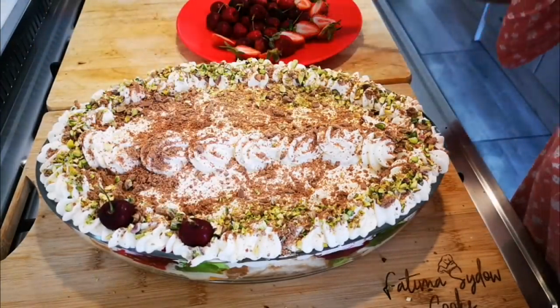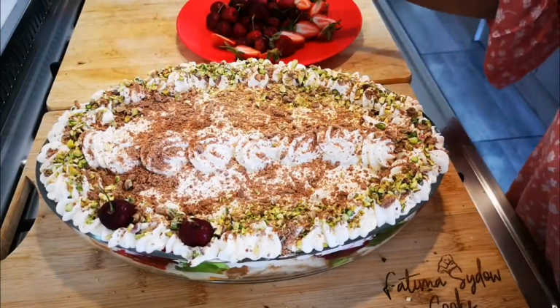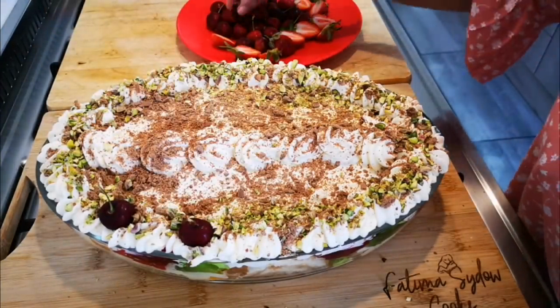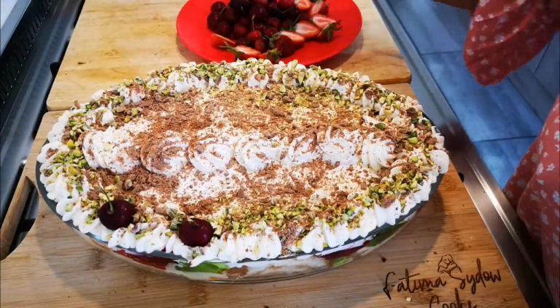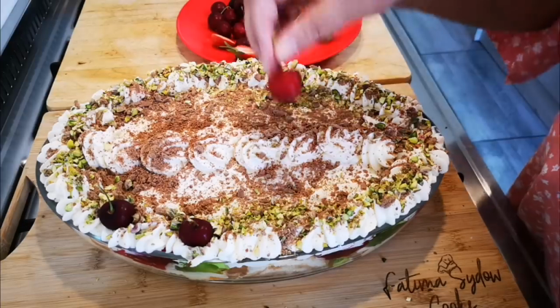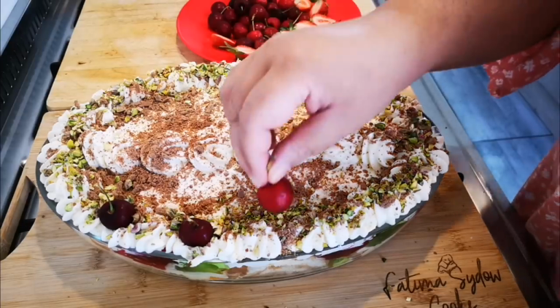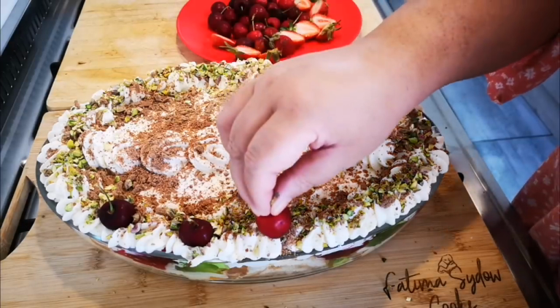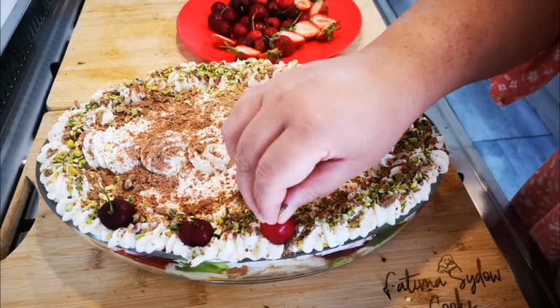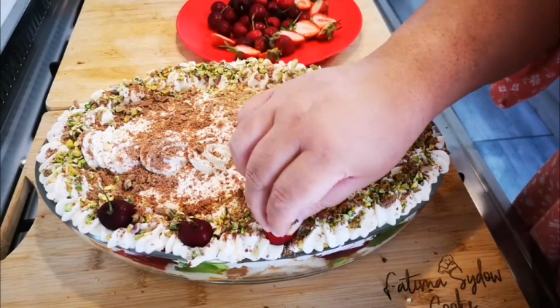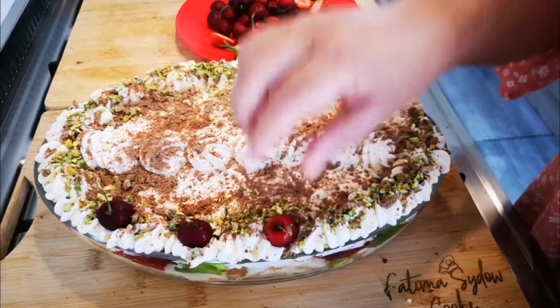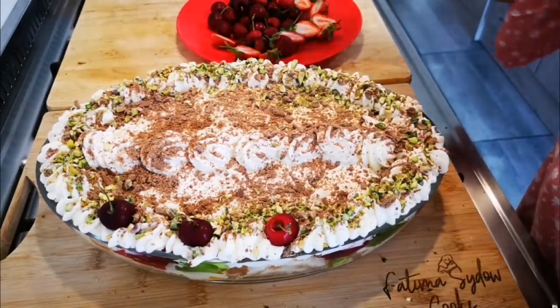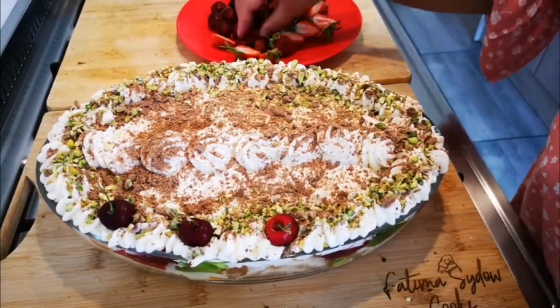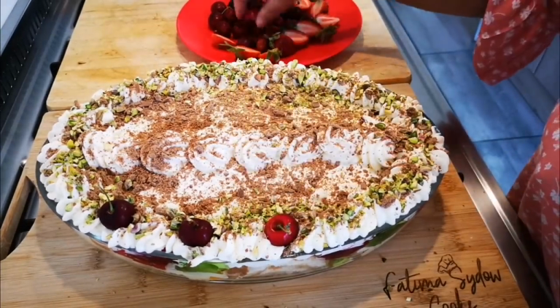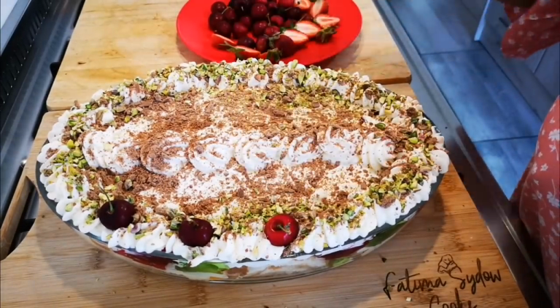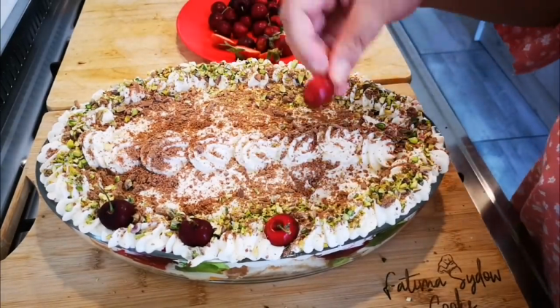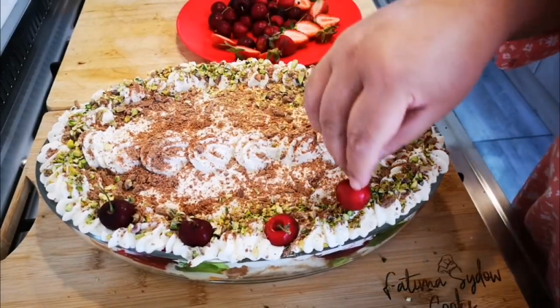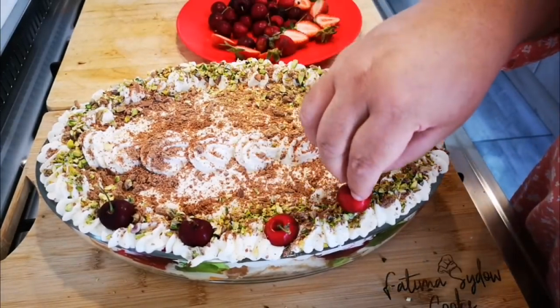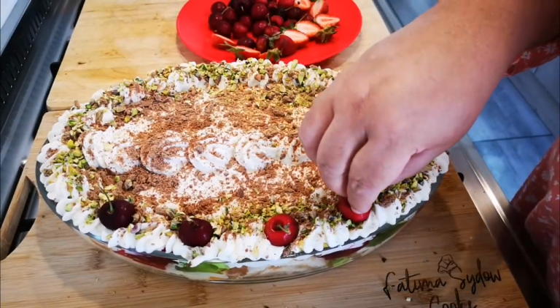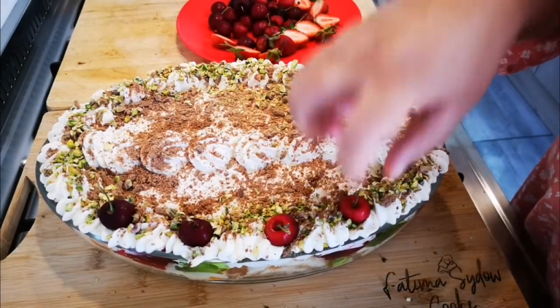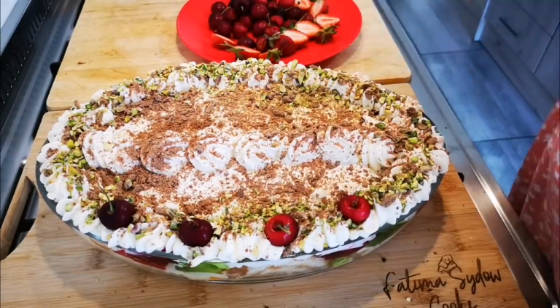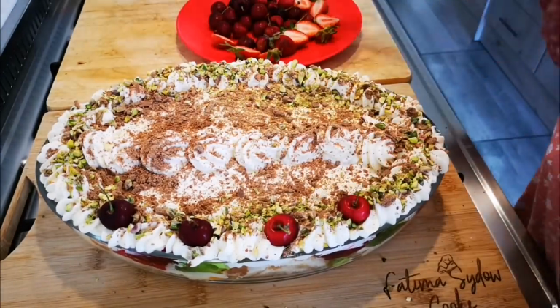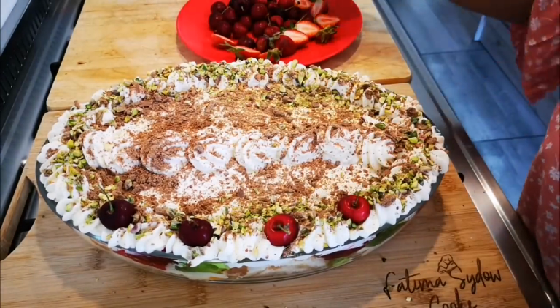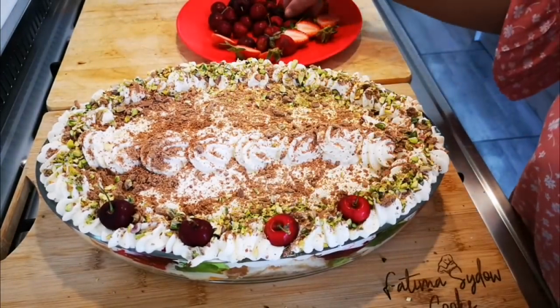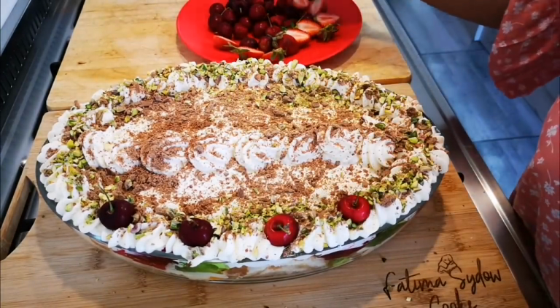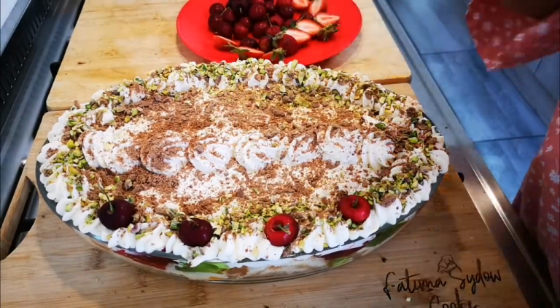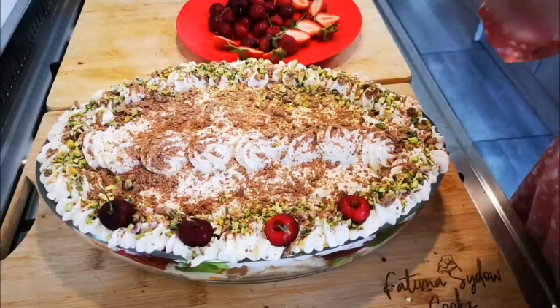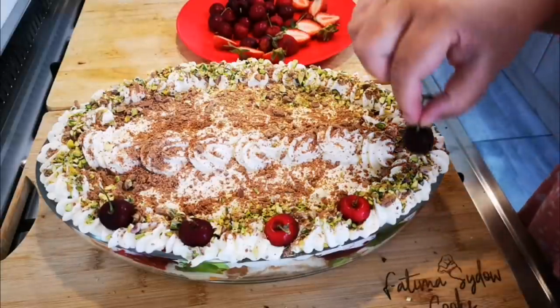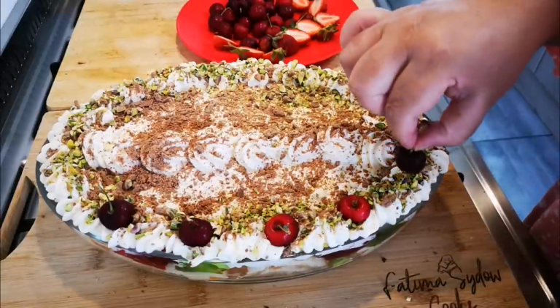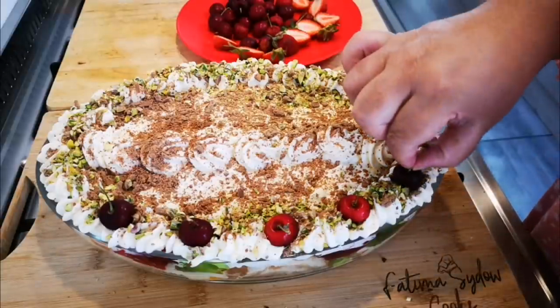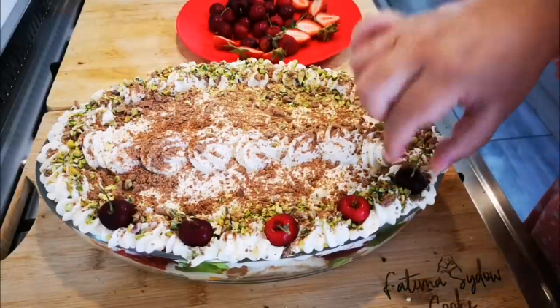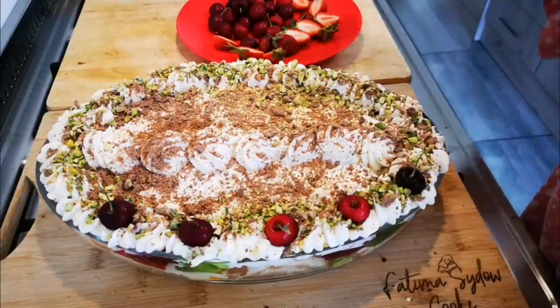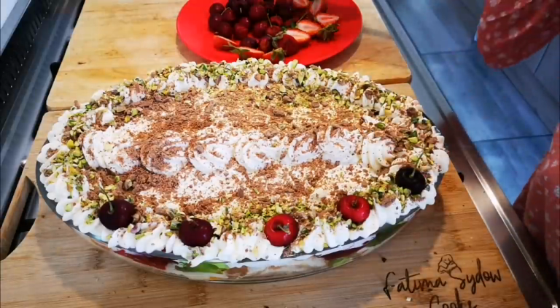I'm just going to scatter the pistachios over and put them wherever you want along the border.